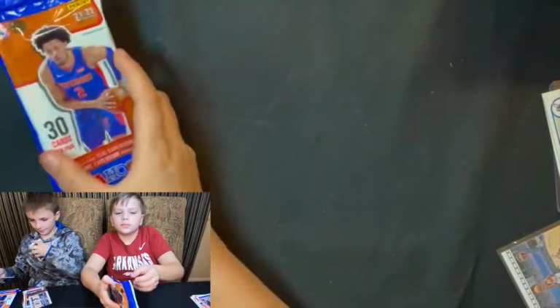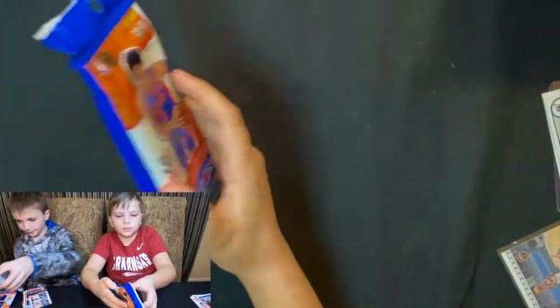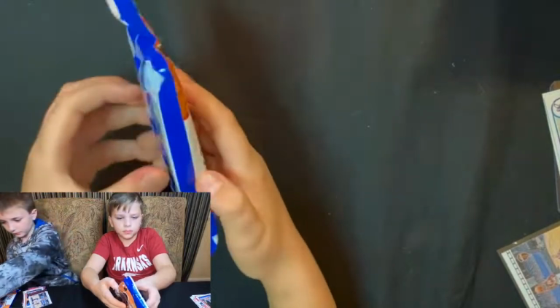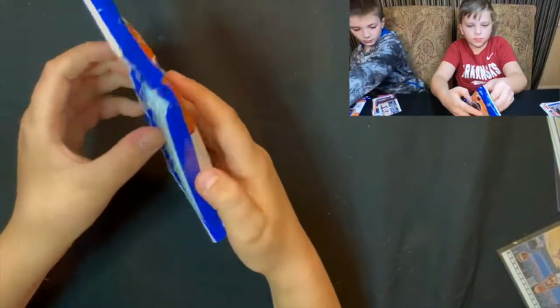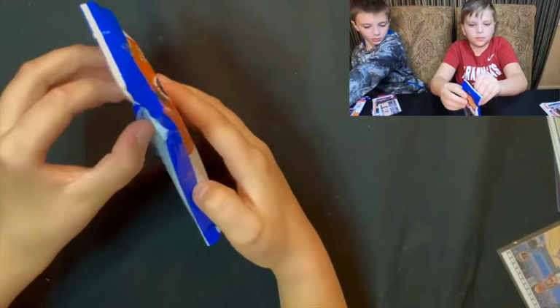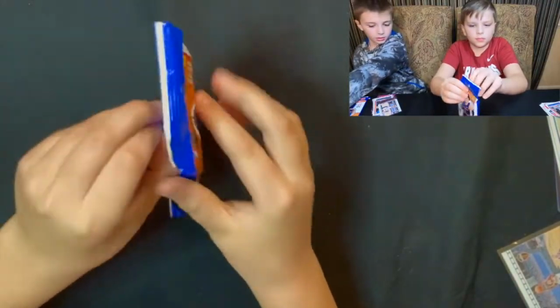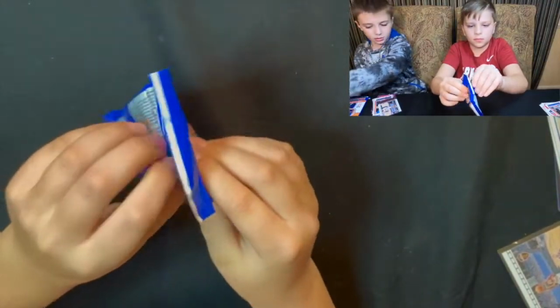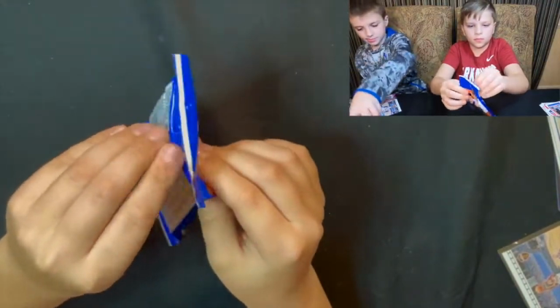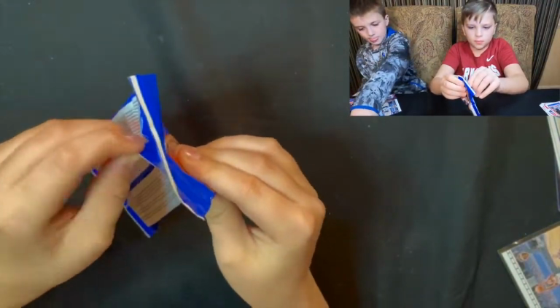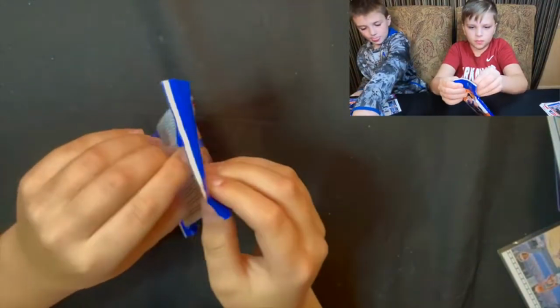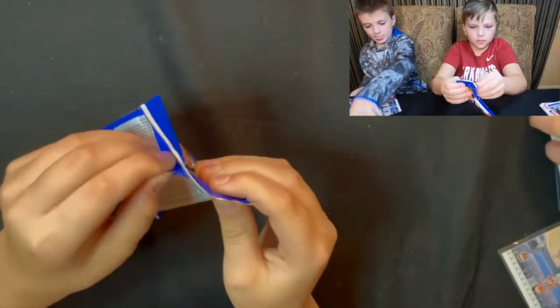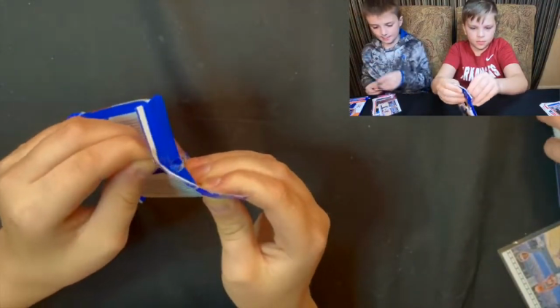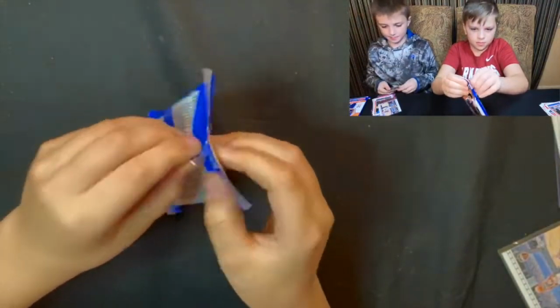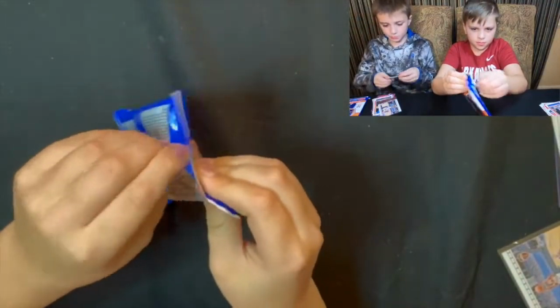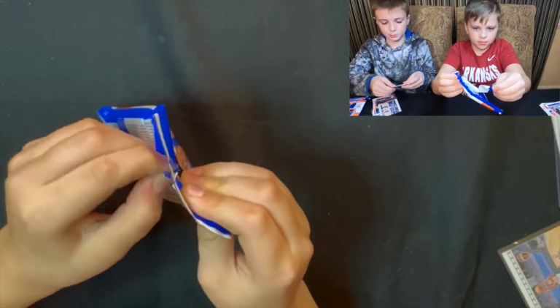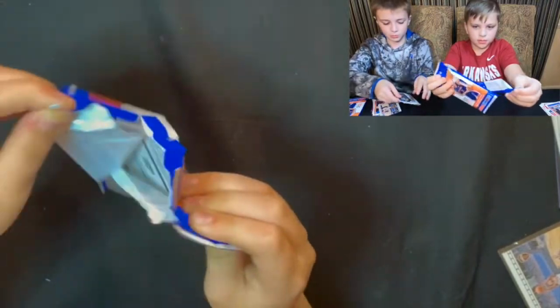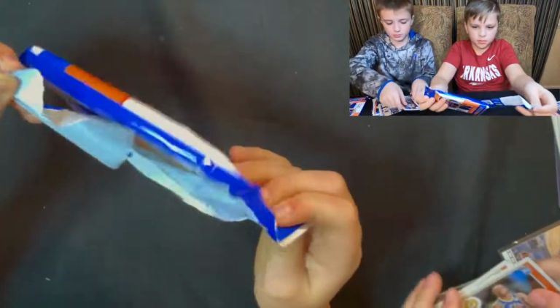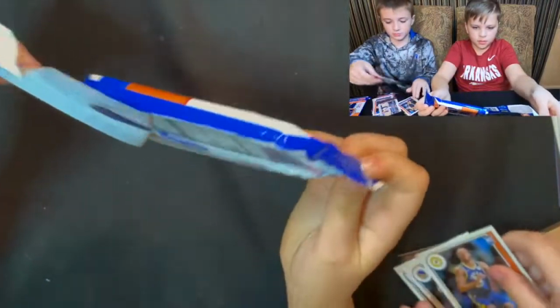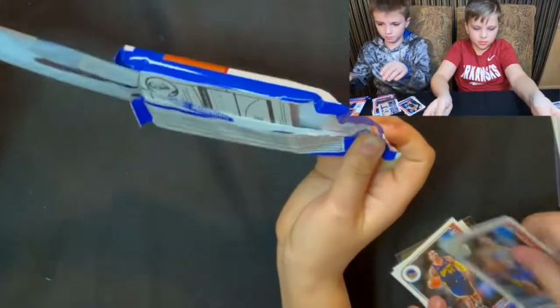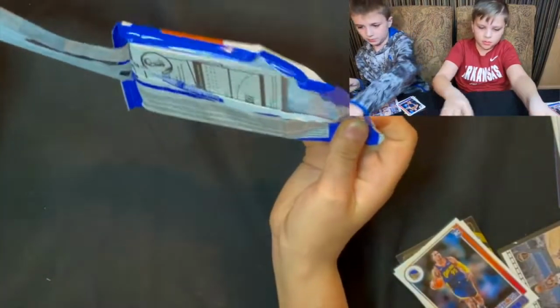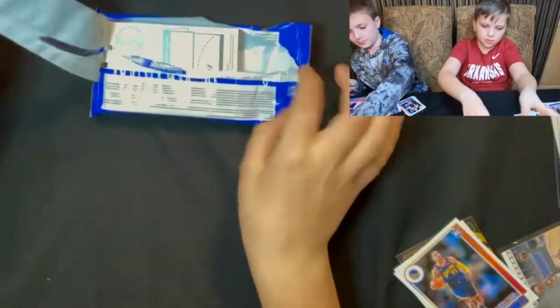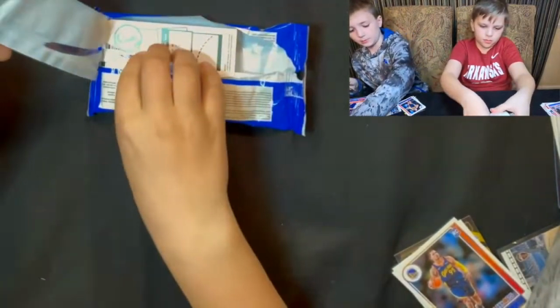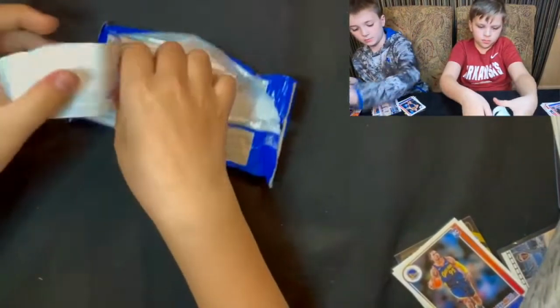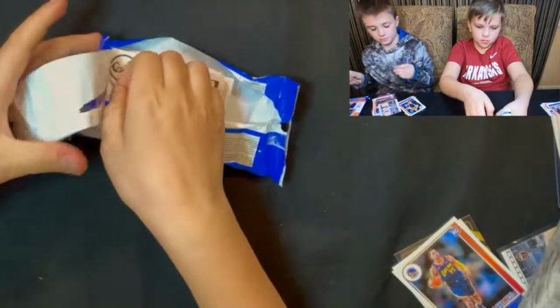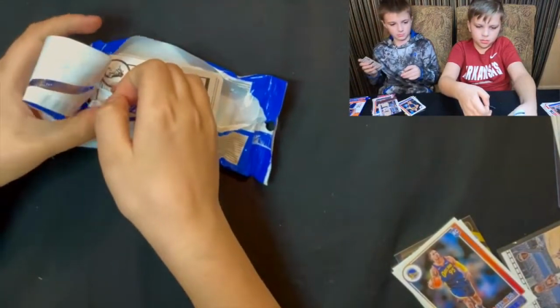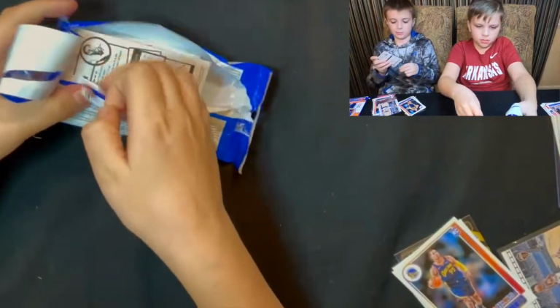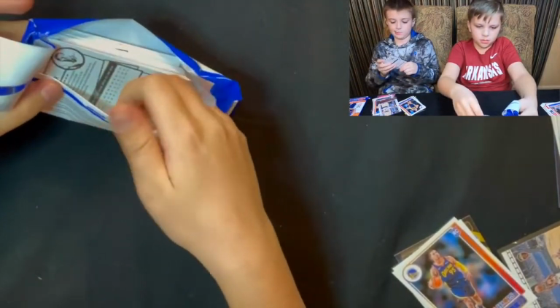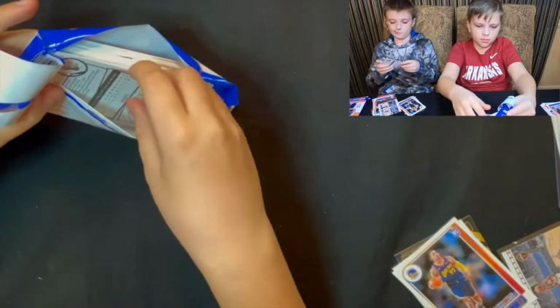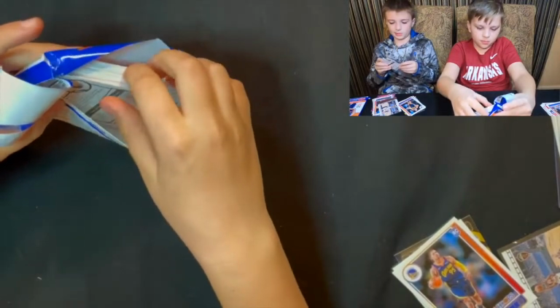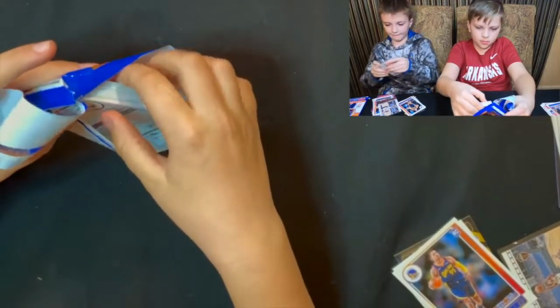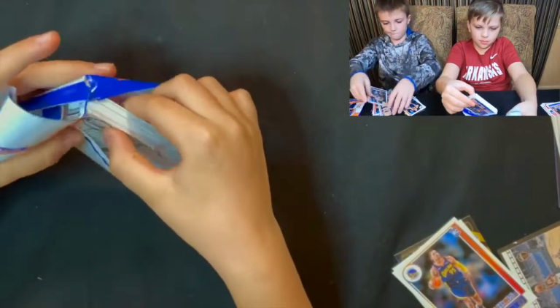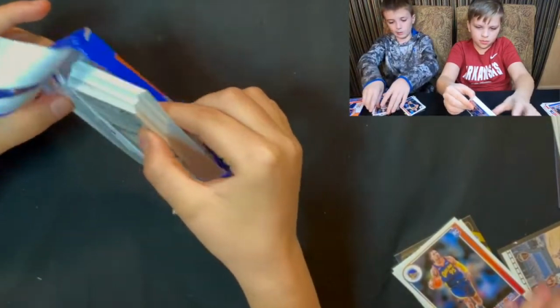All right, Liam — it's cello pack time! Hopefully we can get a Cade Cunningham teal or orange explosion. Wouldn't that be nice?